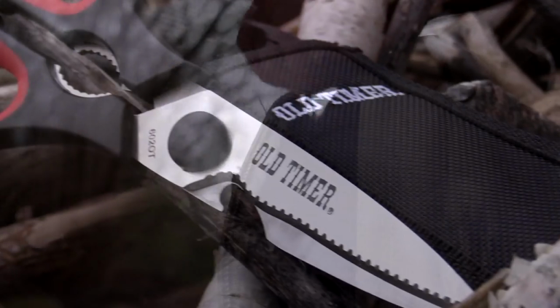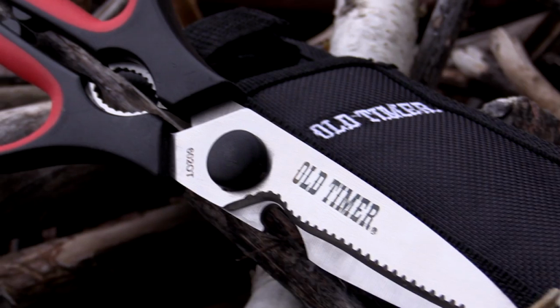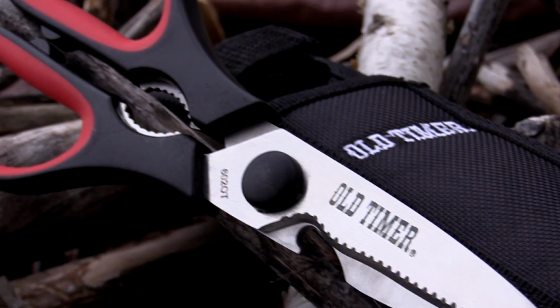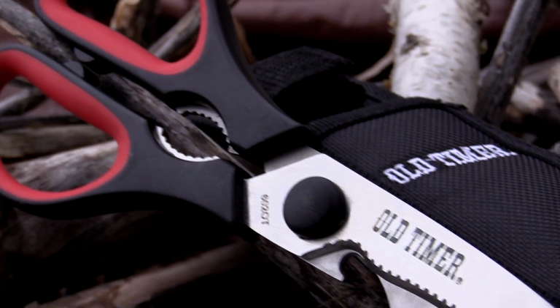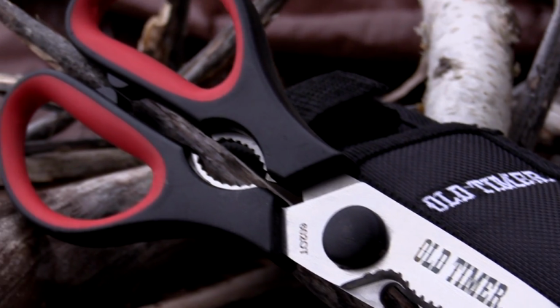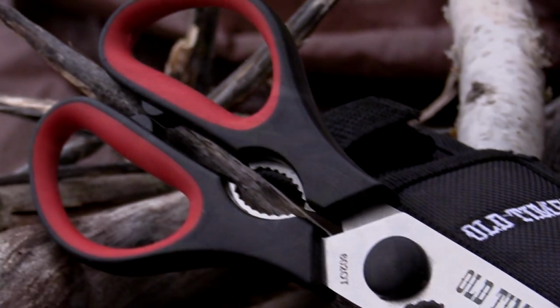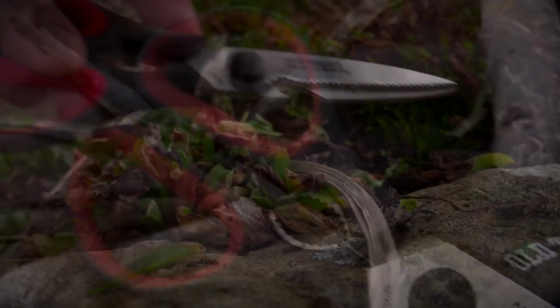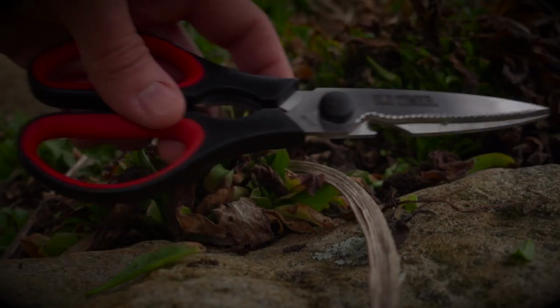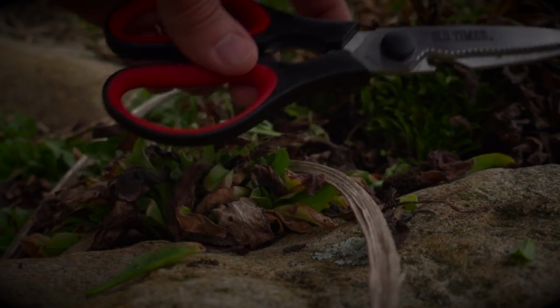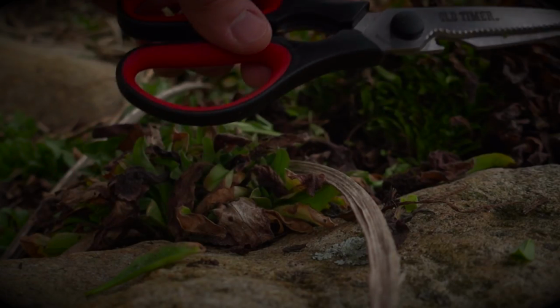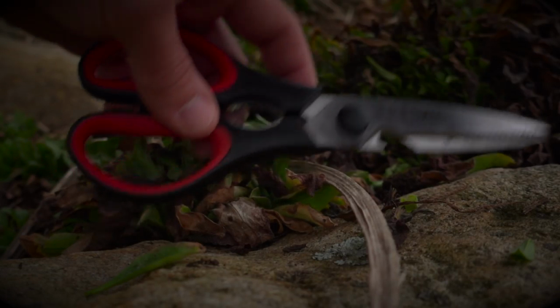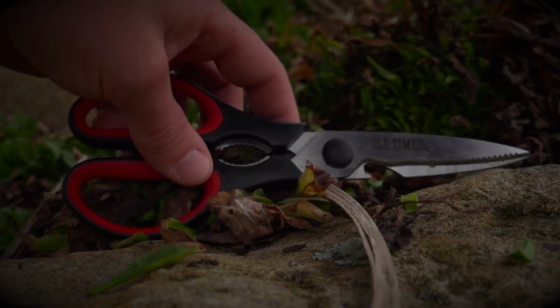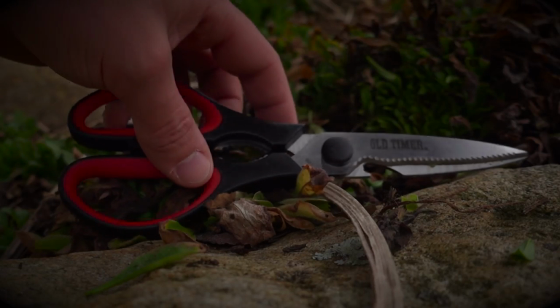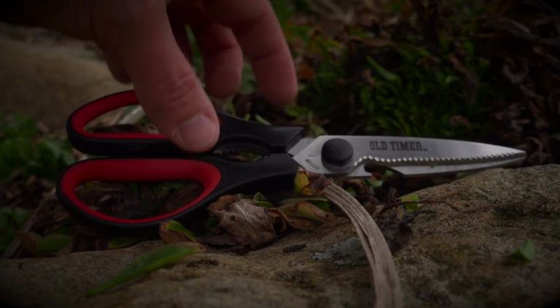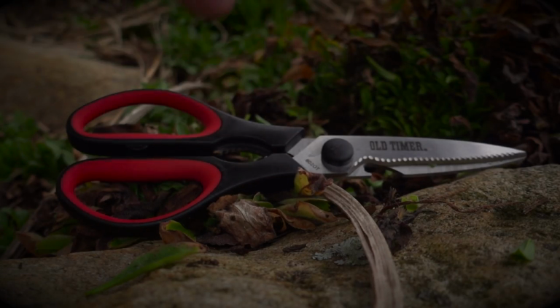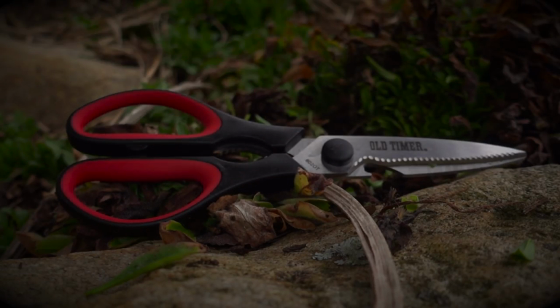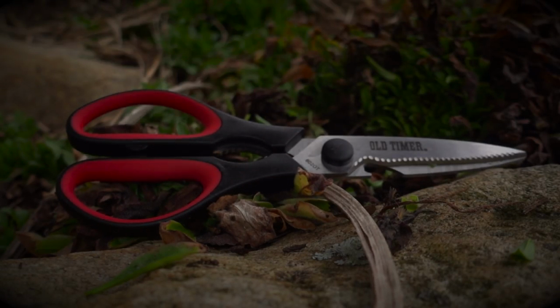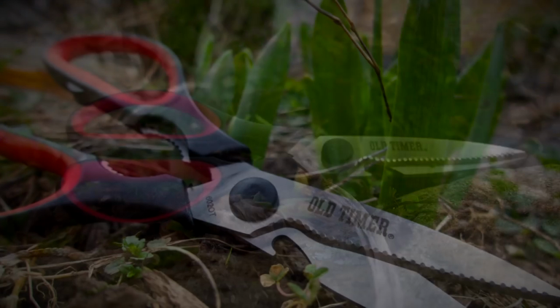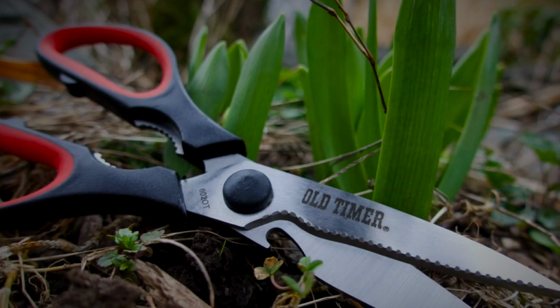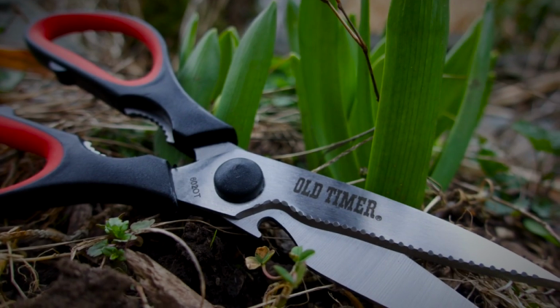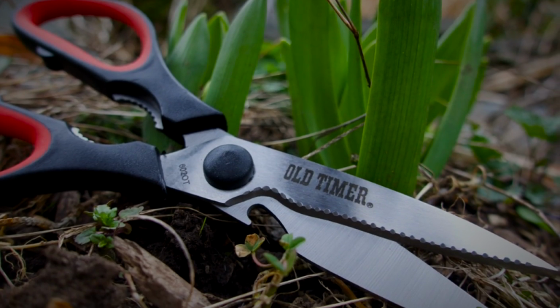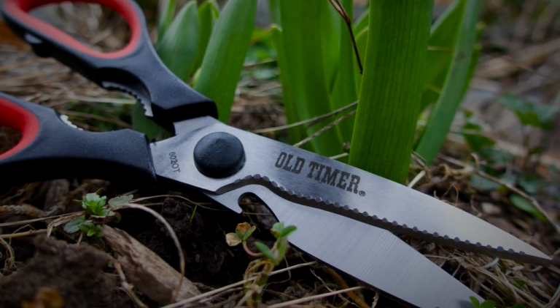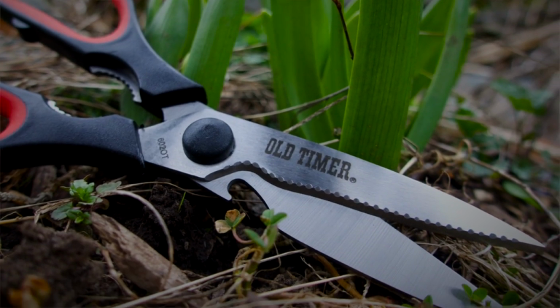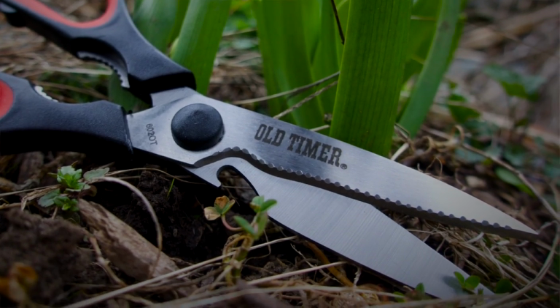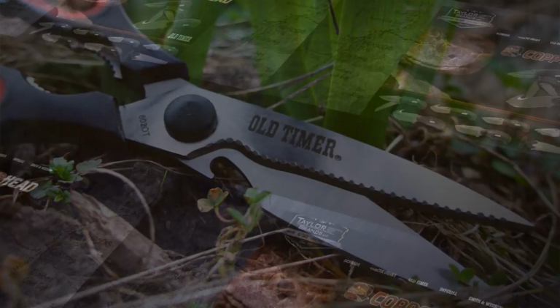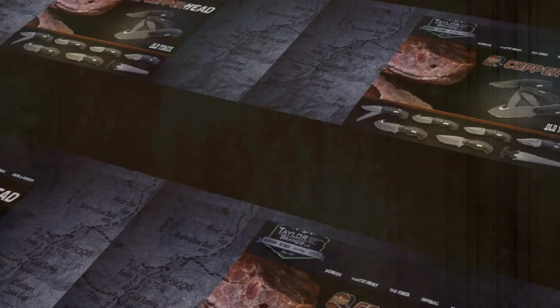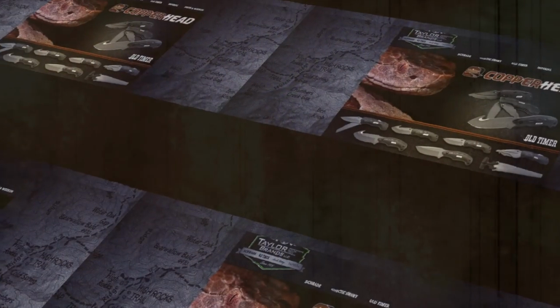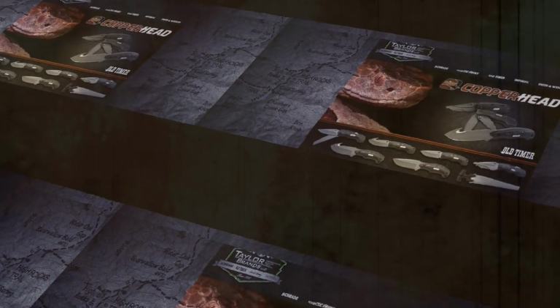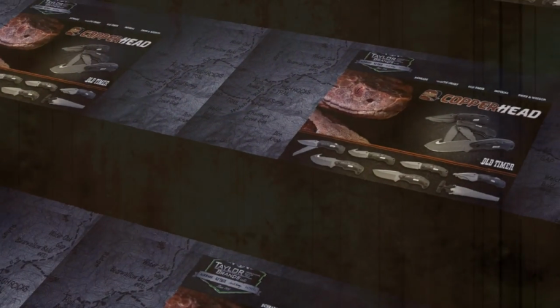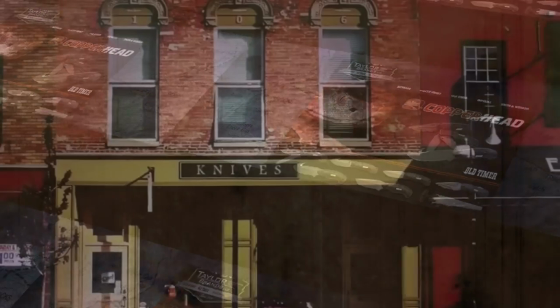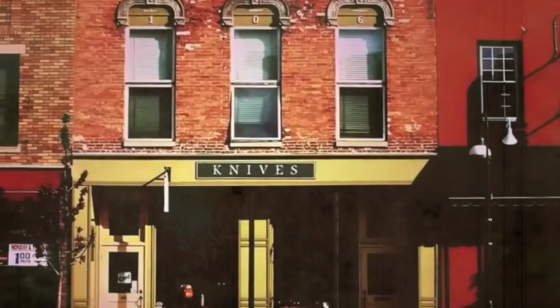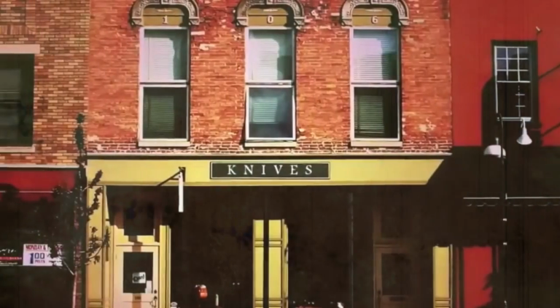Innovative tools for the modern woodsman — this is the Old Timer 602 OT Take-Apart Shear. Find the Old Timer 602 OT online or at your favorite local retailer.